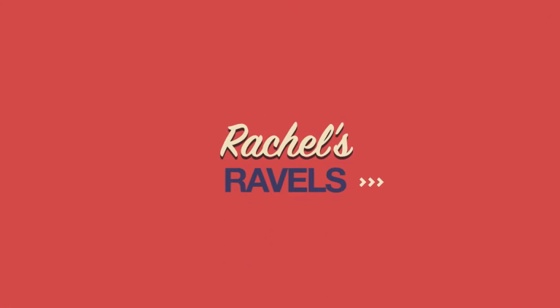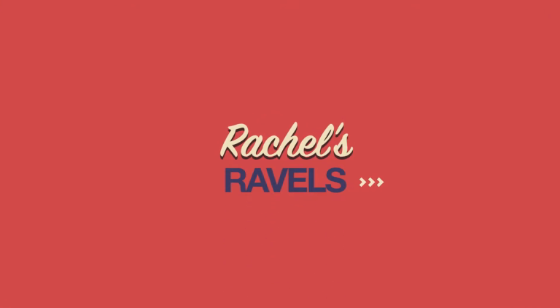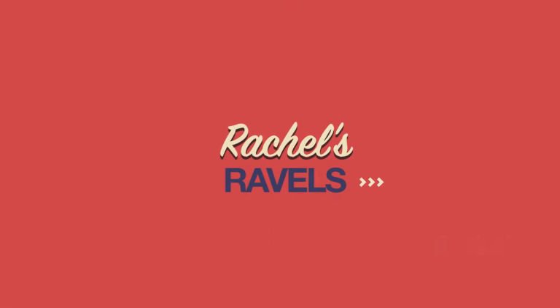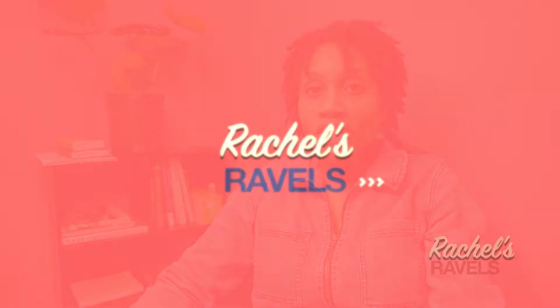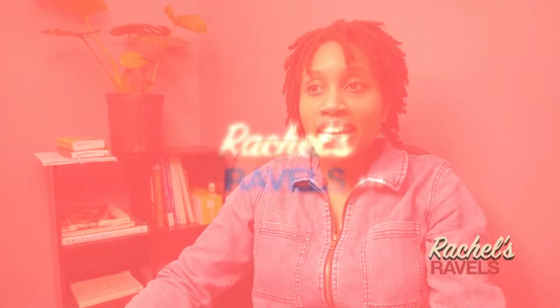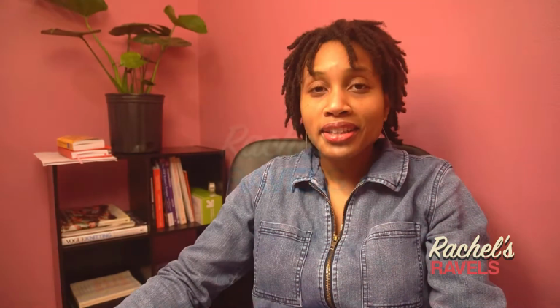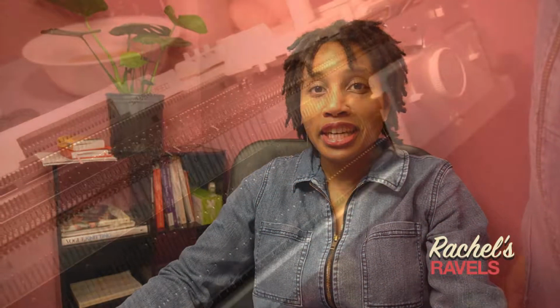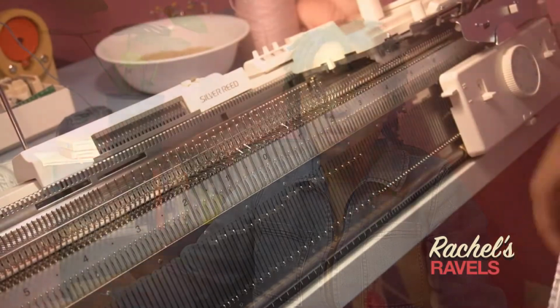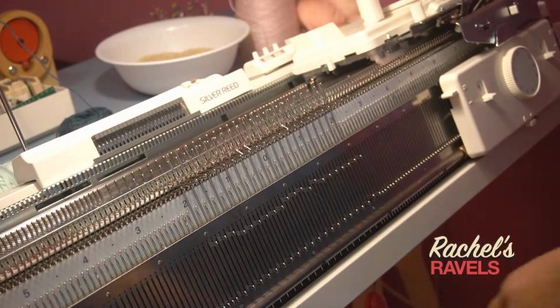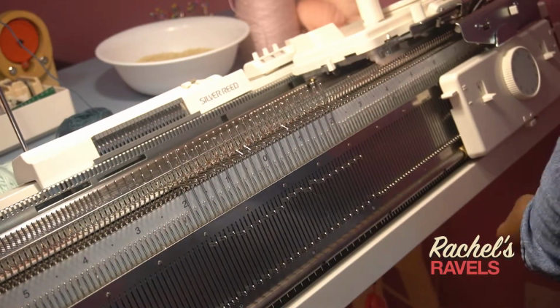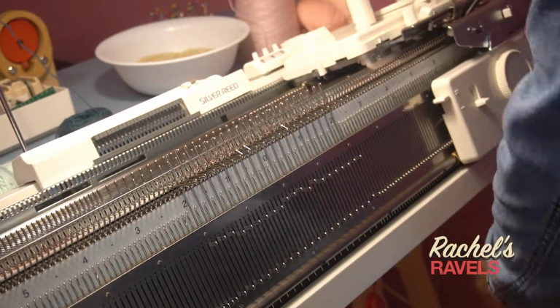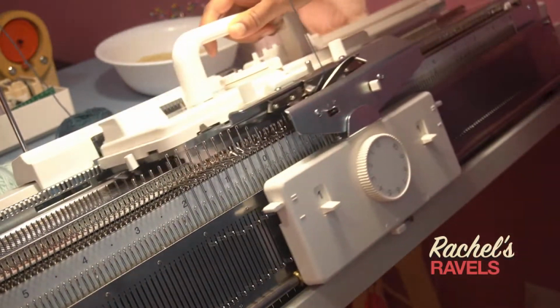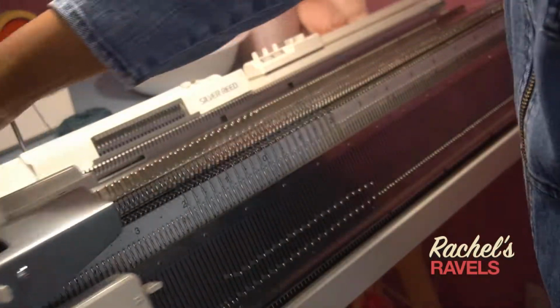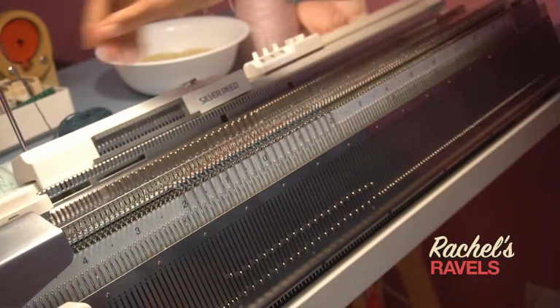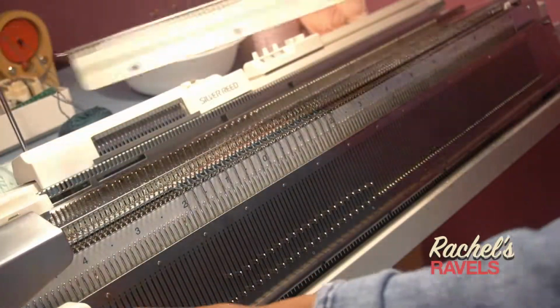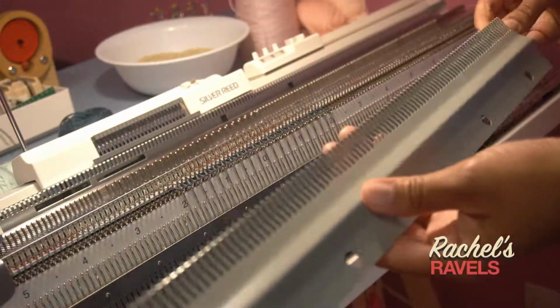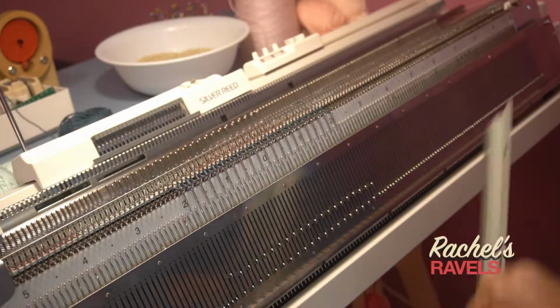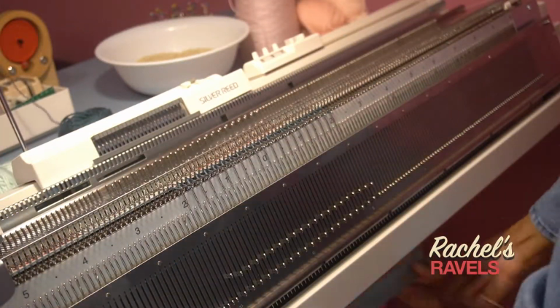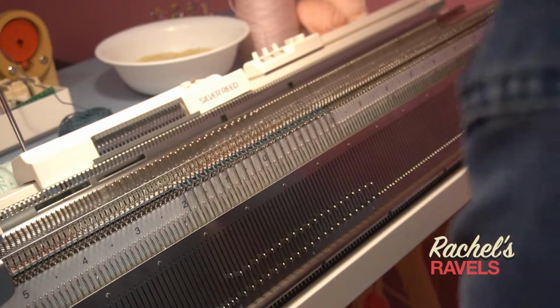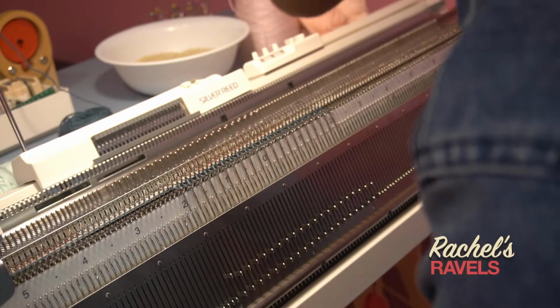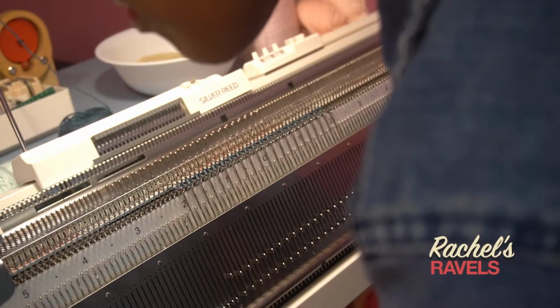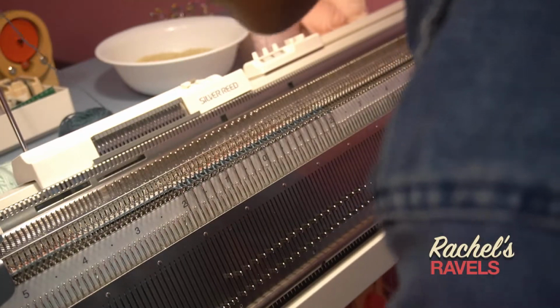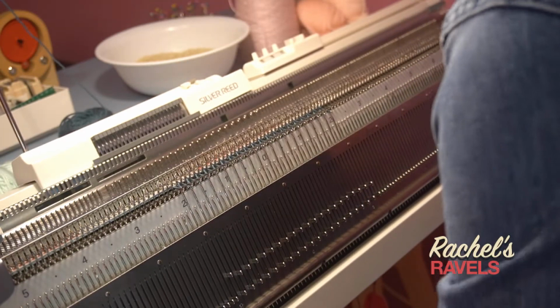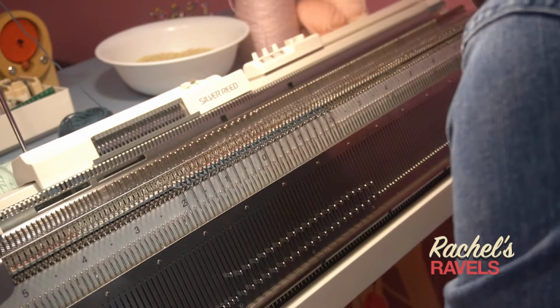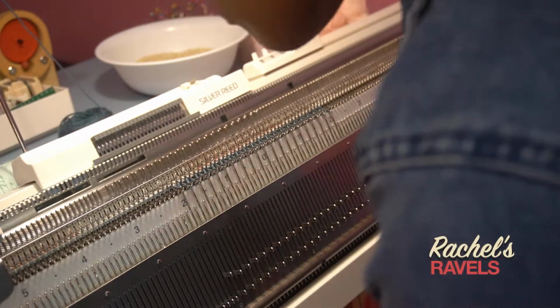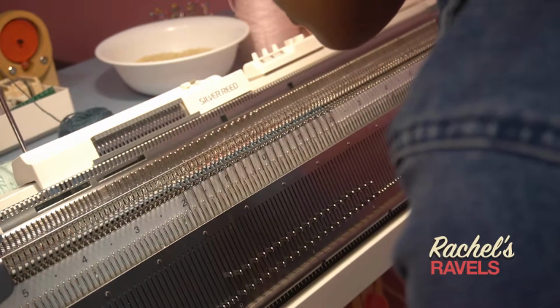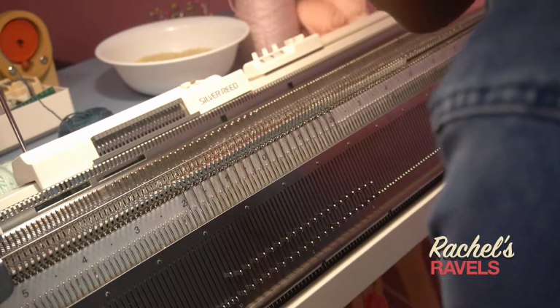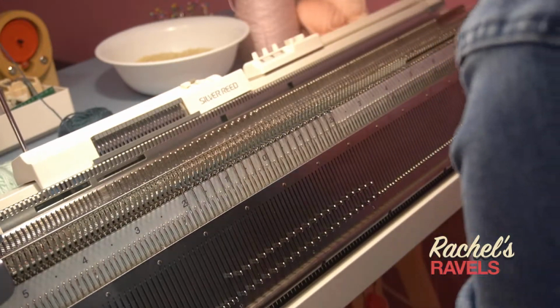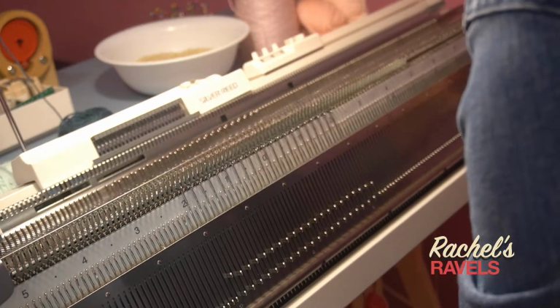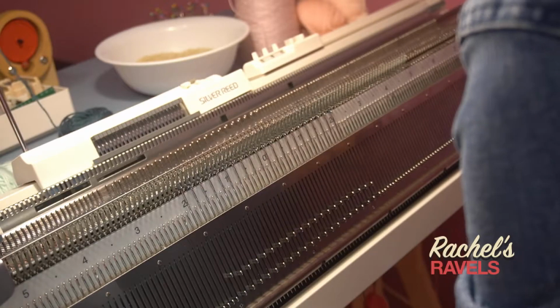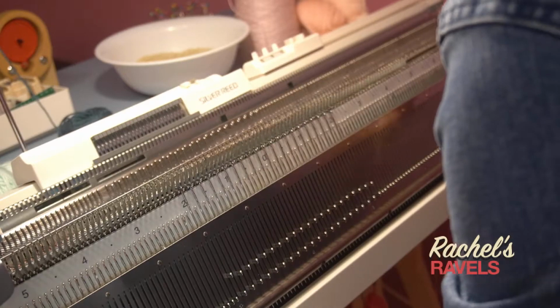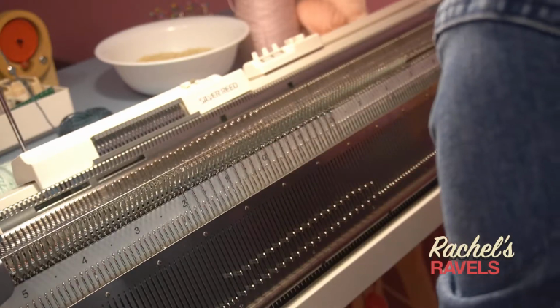After about a month with my knitting machine, I finally got my ribber out and I have been practicing with it. I tried about two weeks ago and felt overwhelmed, so I just put it back in the box, but this past week I was able to get it out and have some fun.